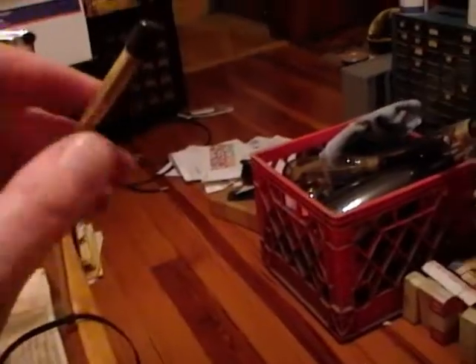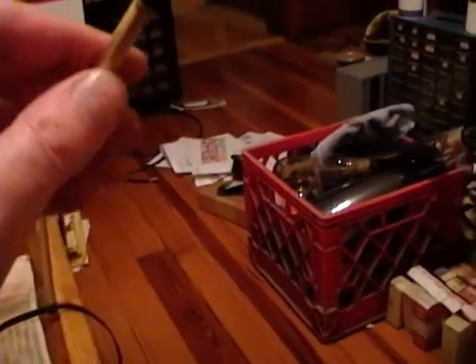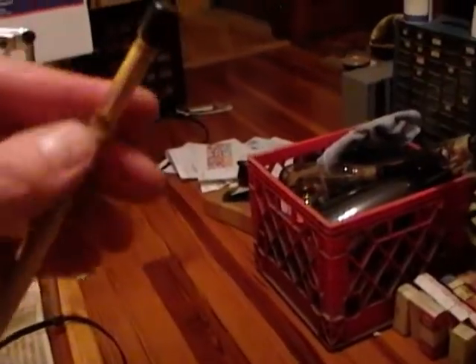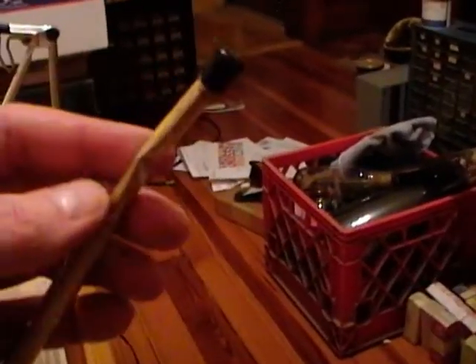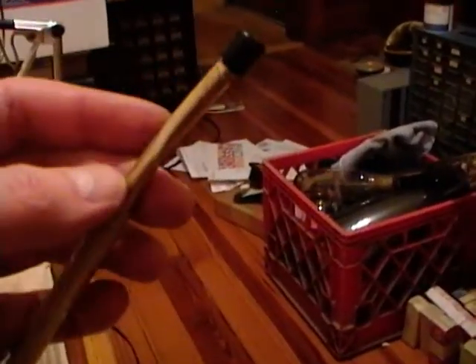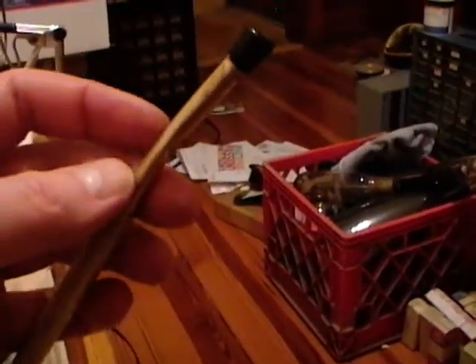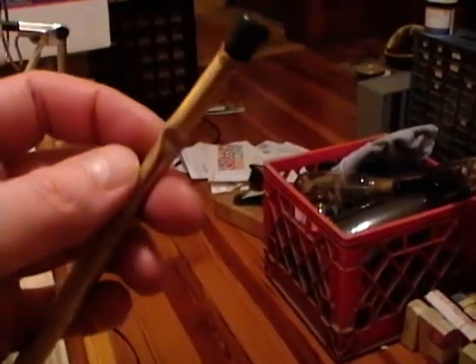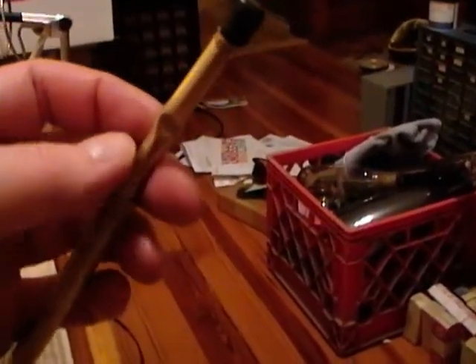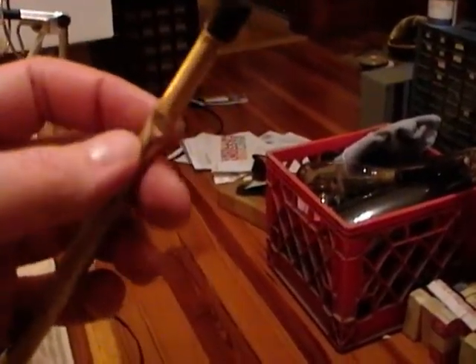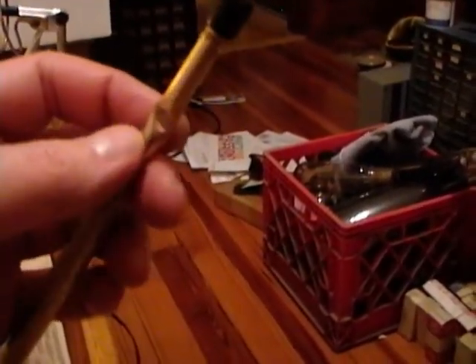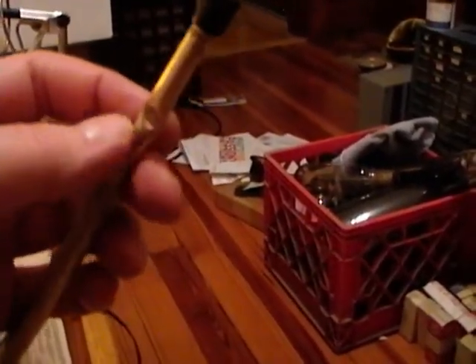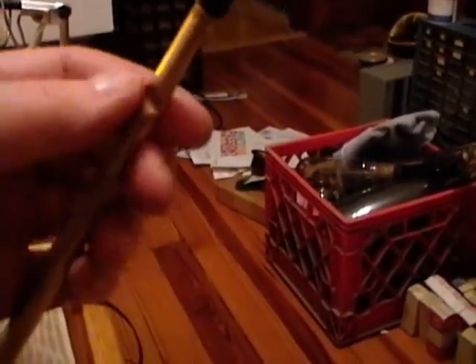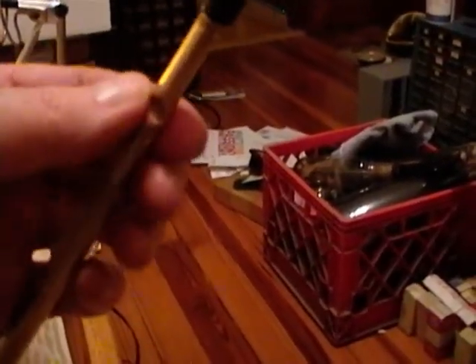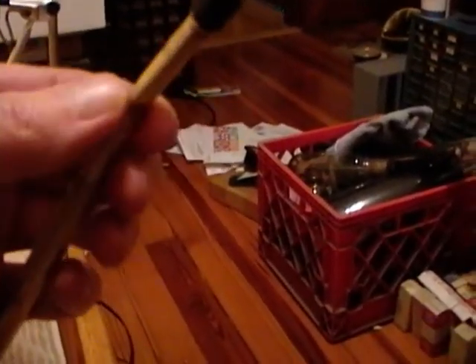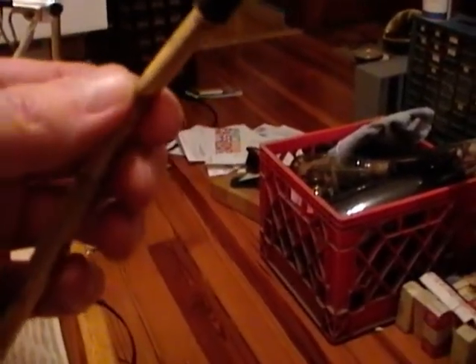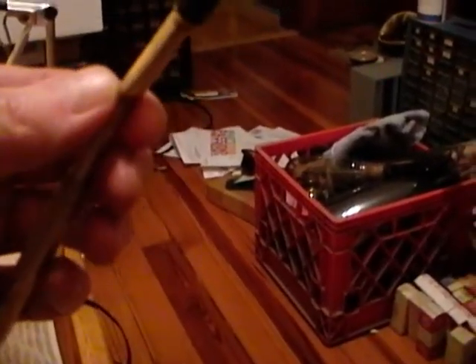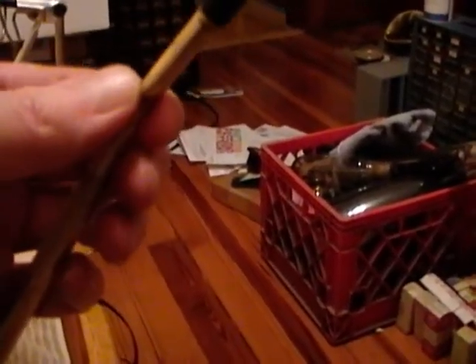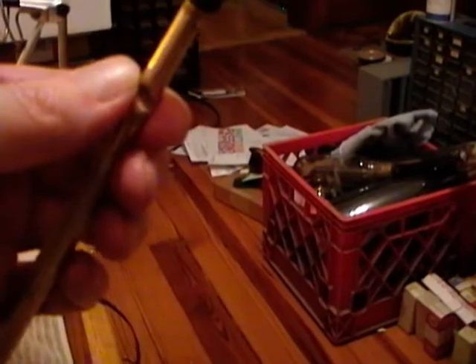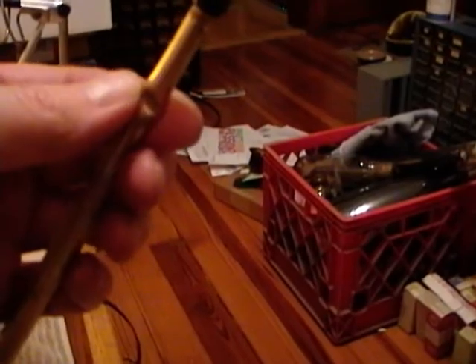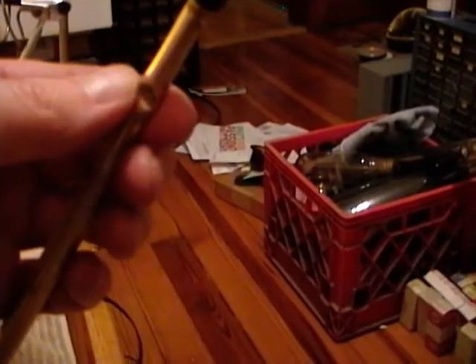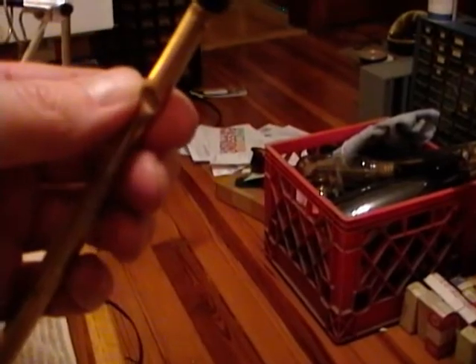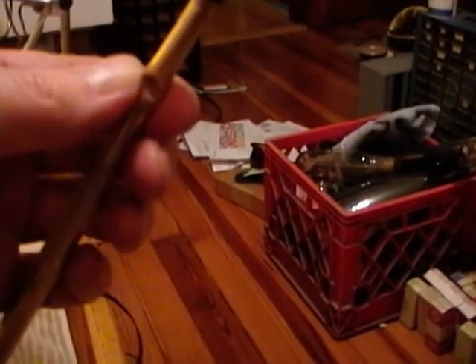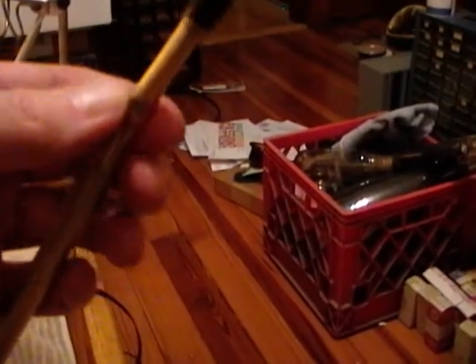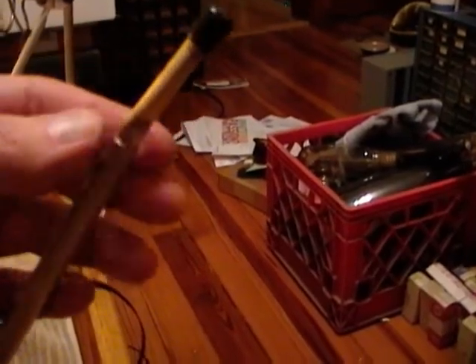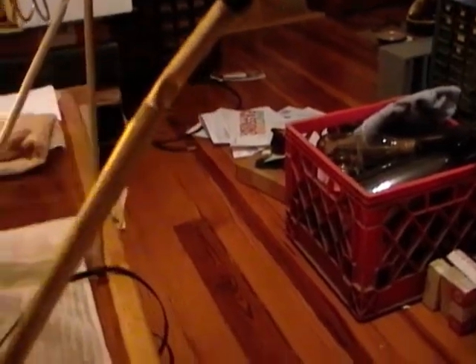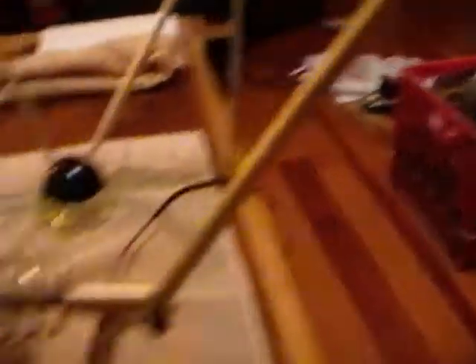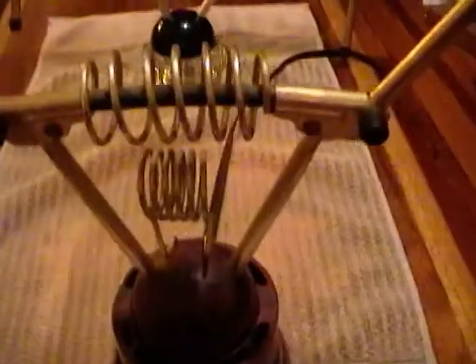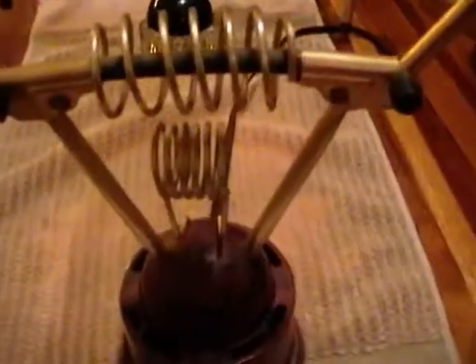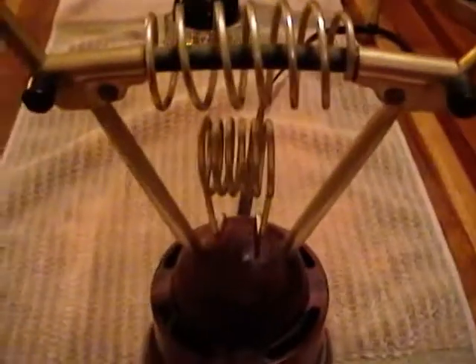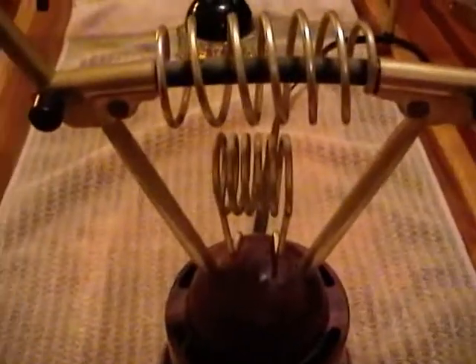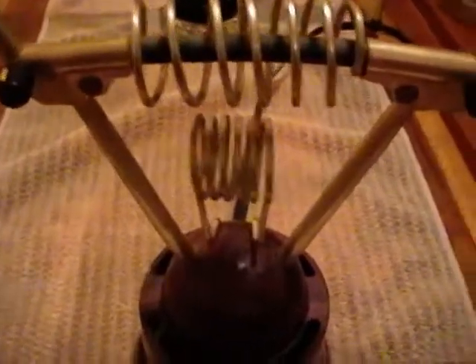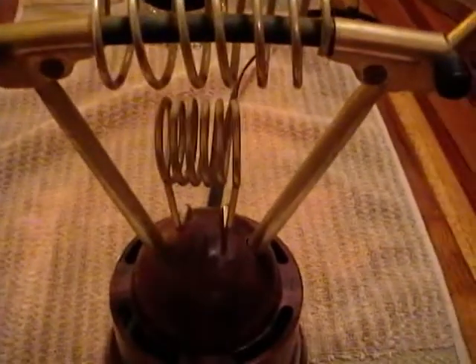Unfortunately, one tube got a bit bent. I'm going to try to carefully straighten that out. It's otherwise in really nice condition.